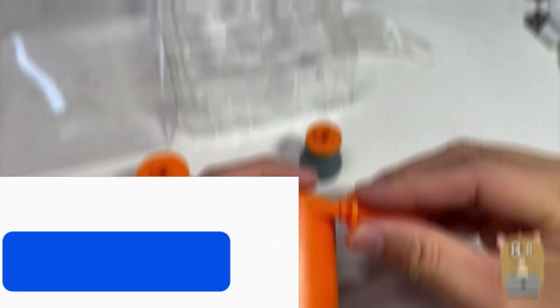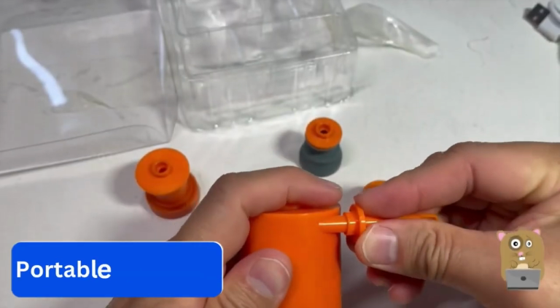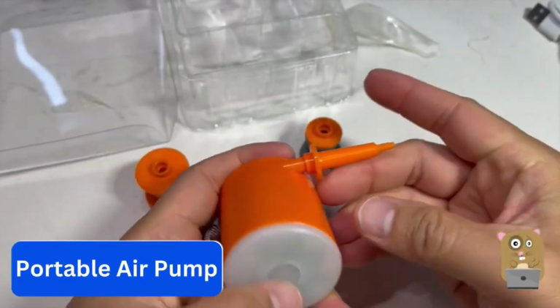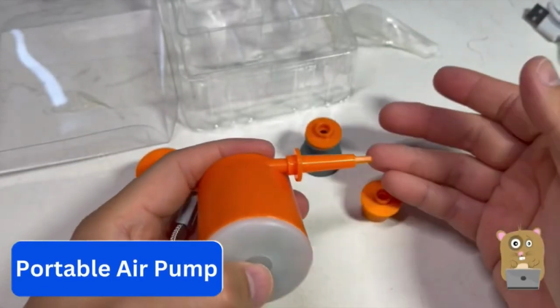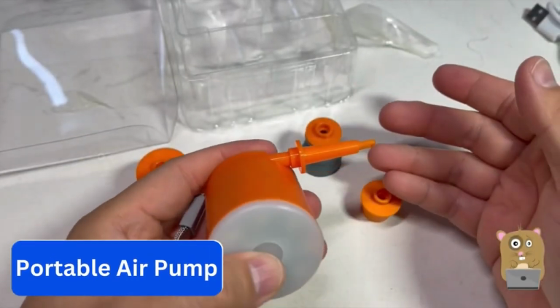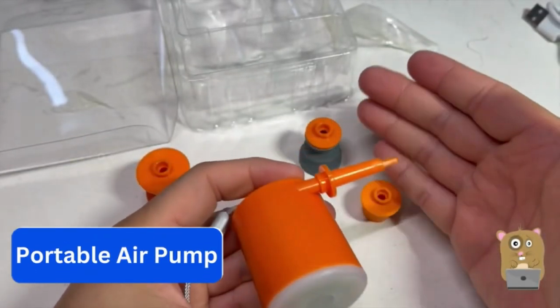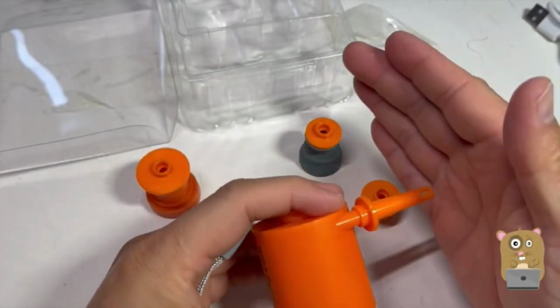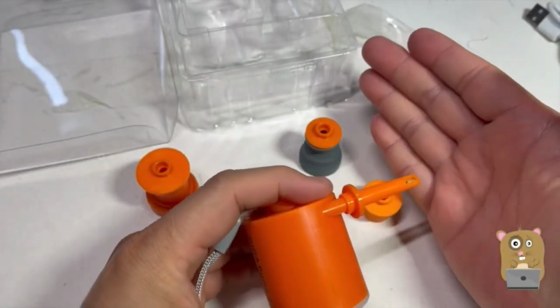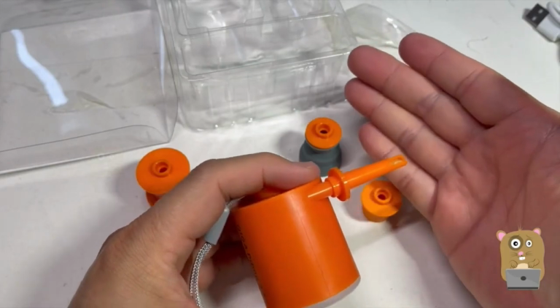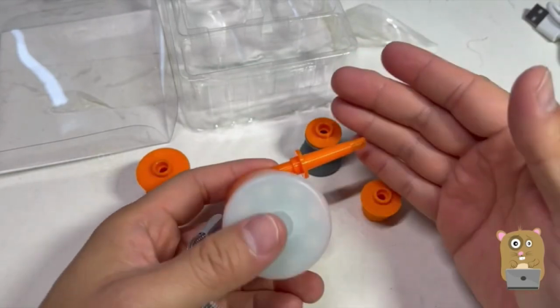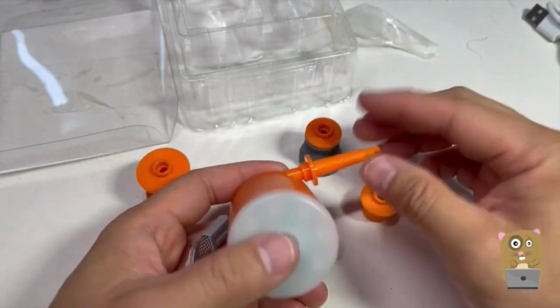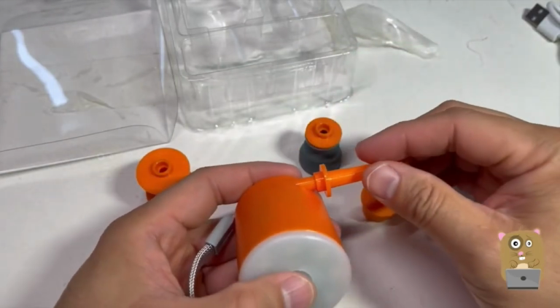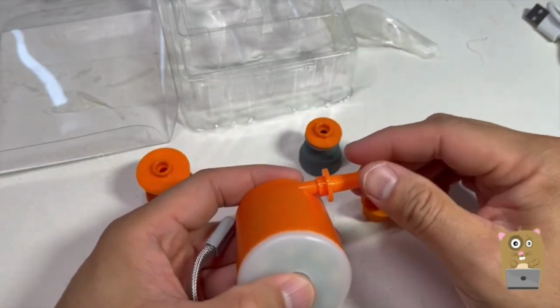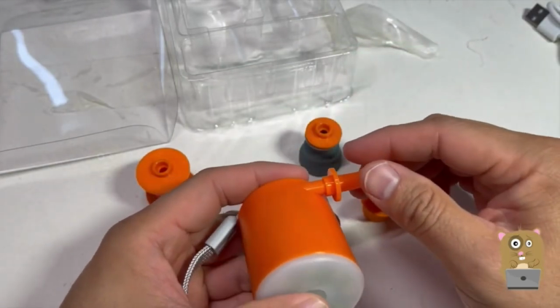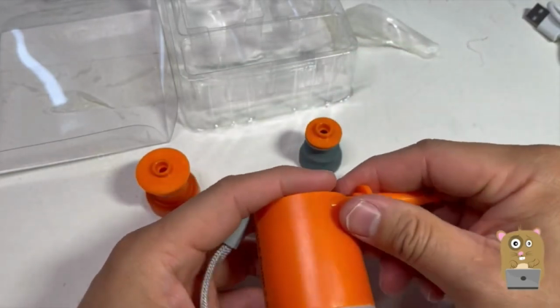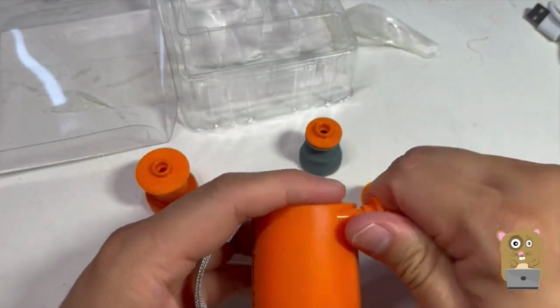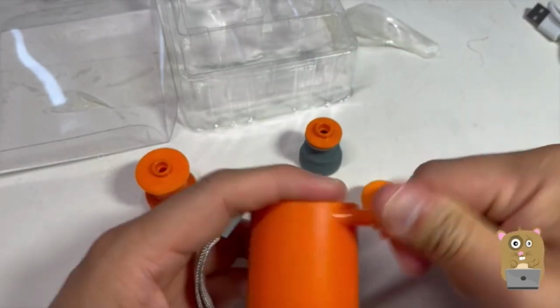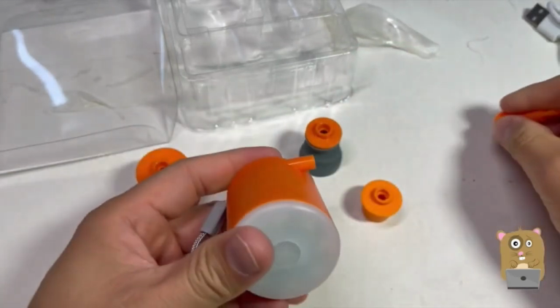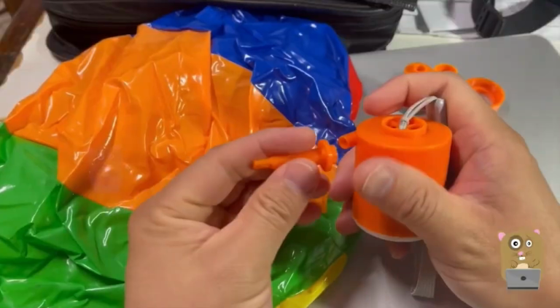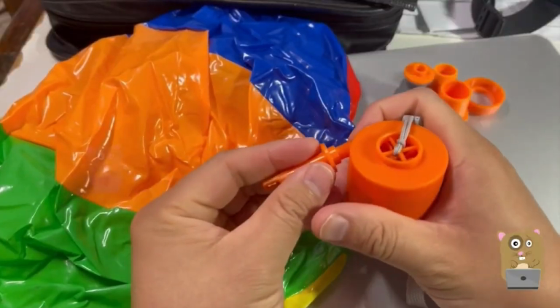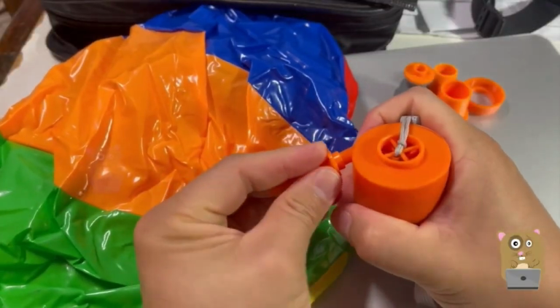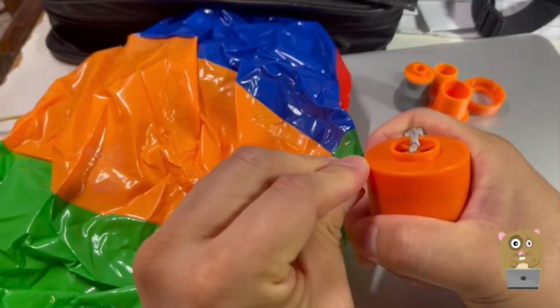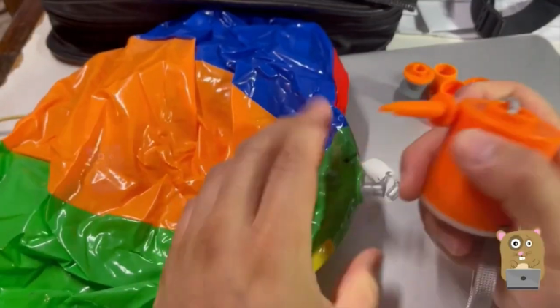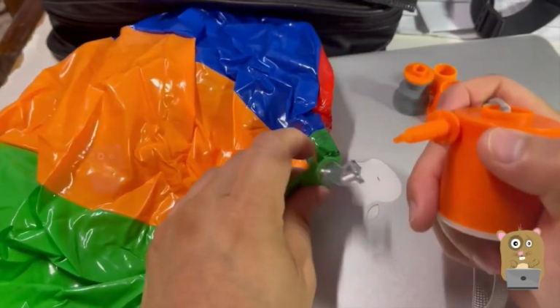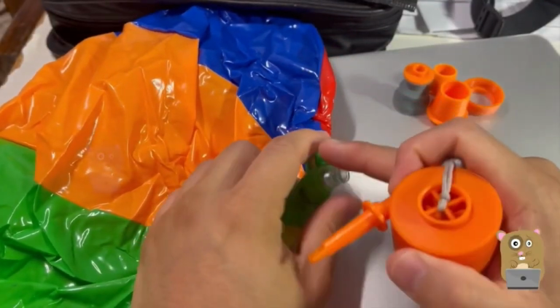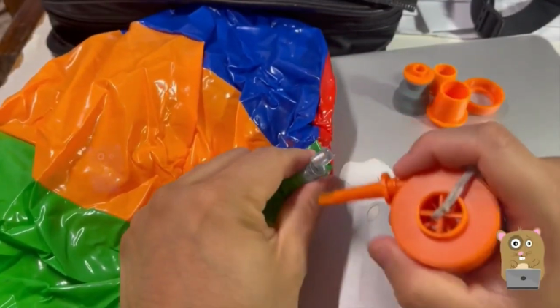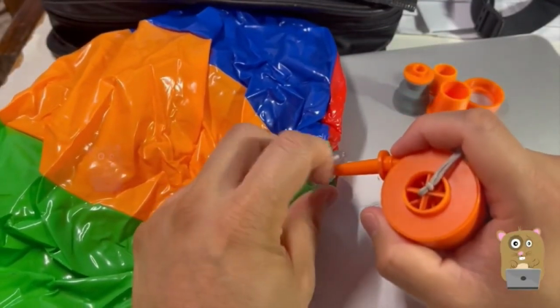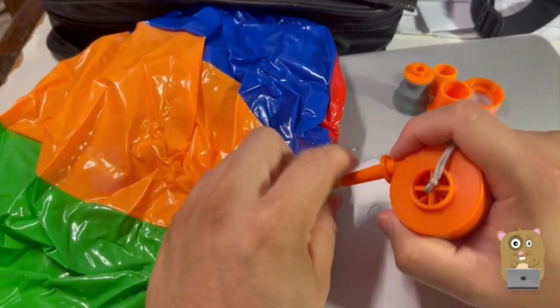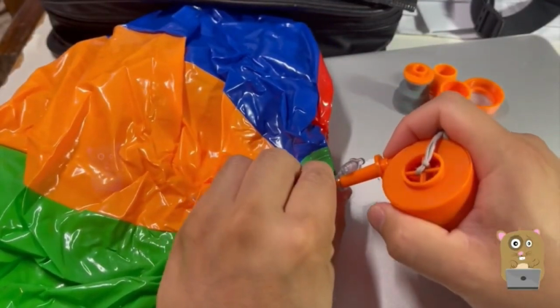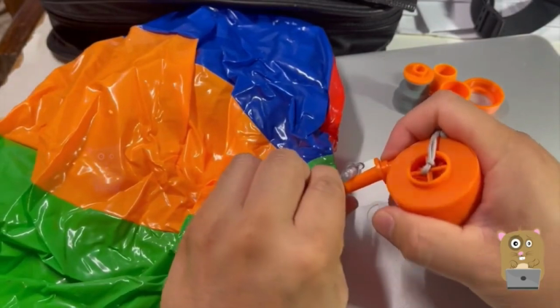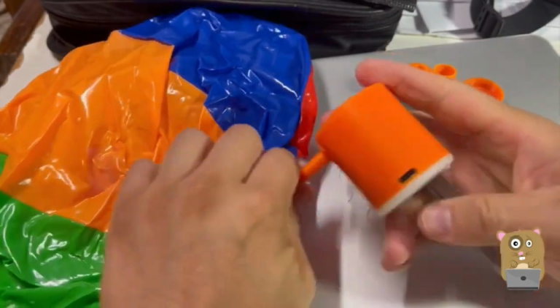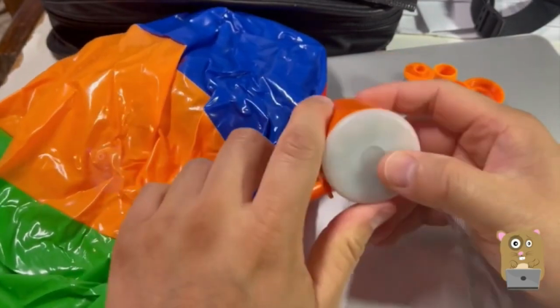Number 9. Portable Air Pump. Introducing the Jigga Pump at only 2.8 ounces. It's small enough to fit in your pocket, but powerful enough to inflate 10 air mattresses or vacuum 20 bags with one charge, and comes with 5 nozzles.